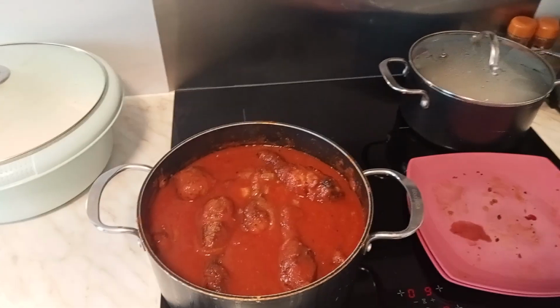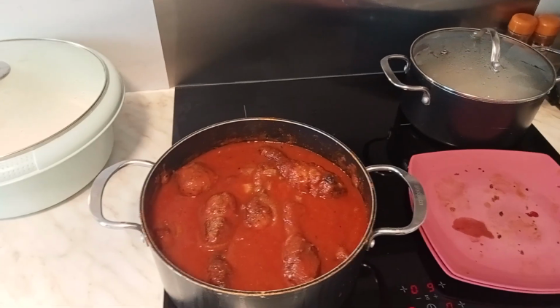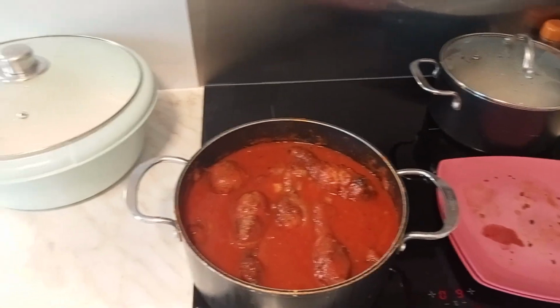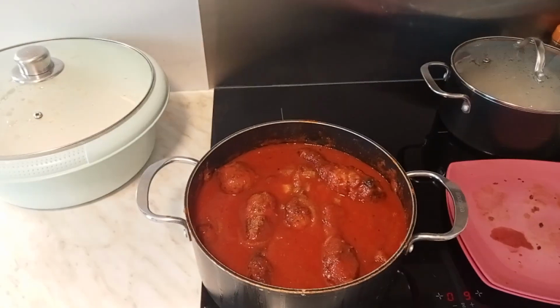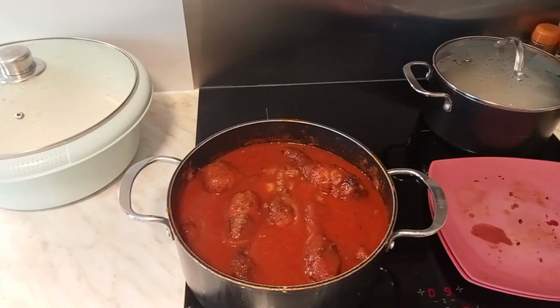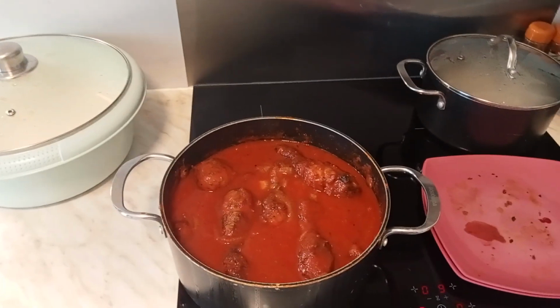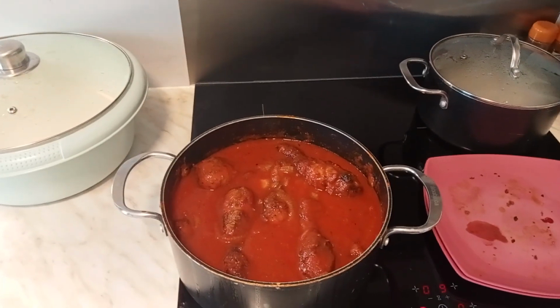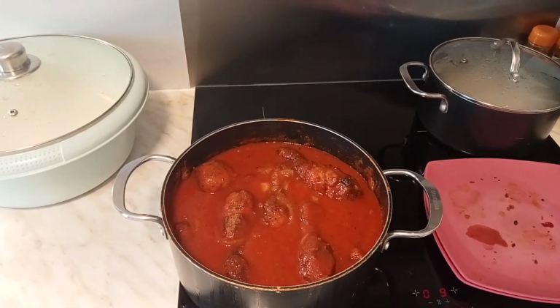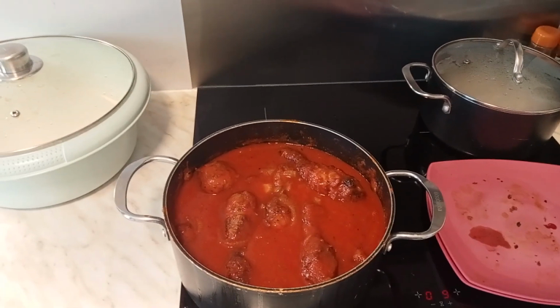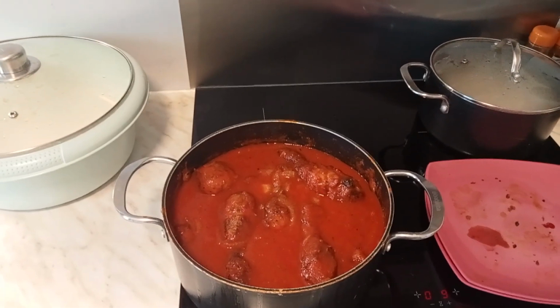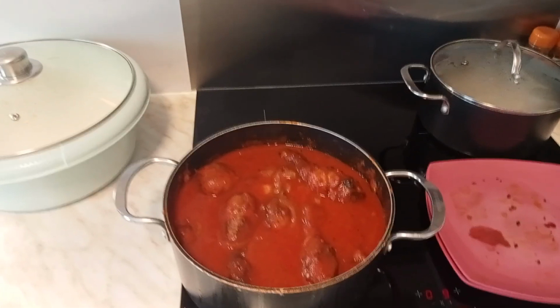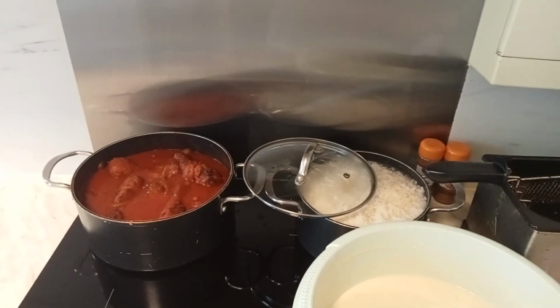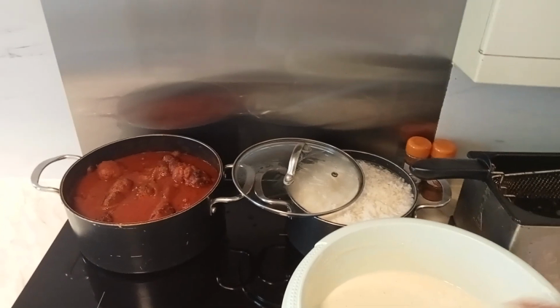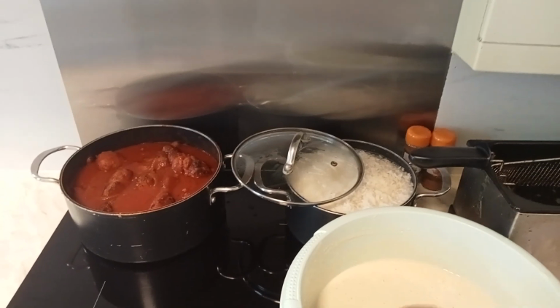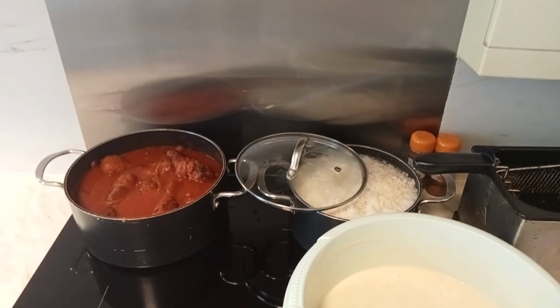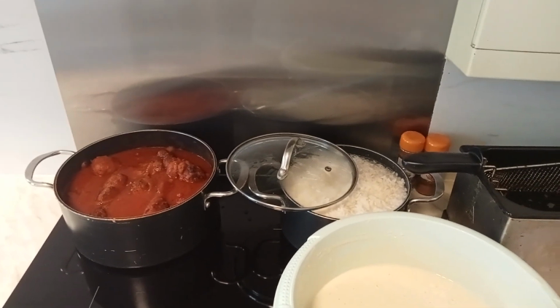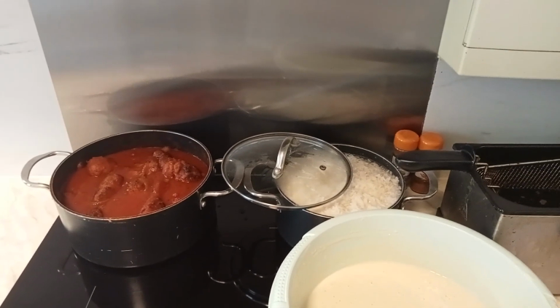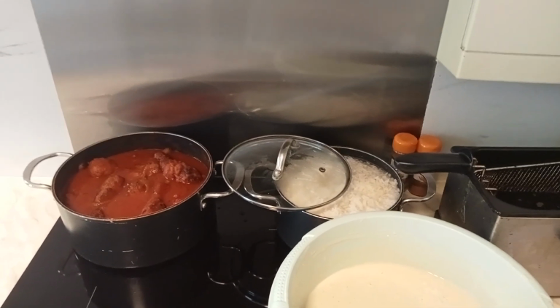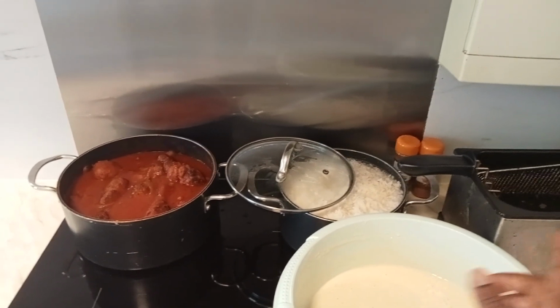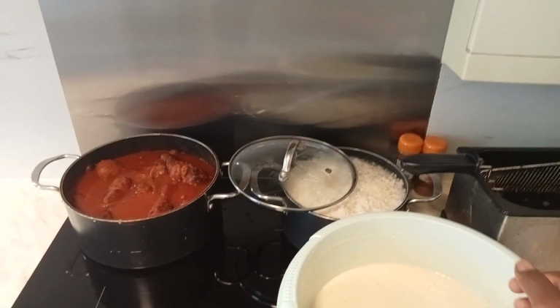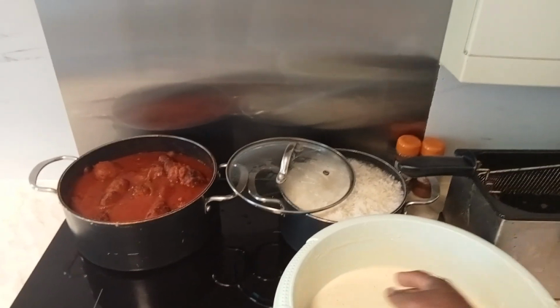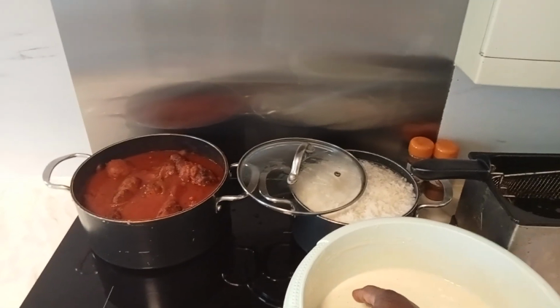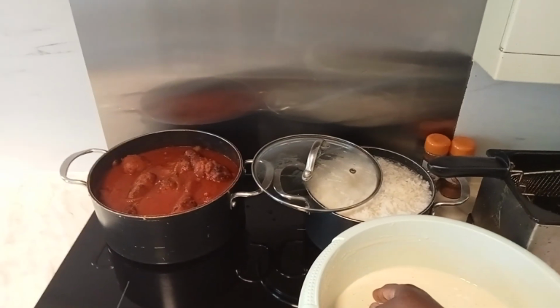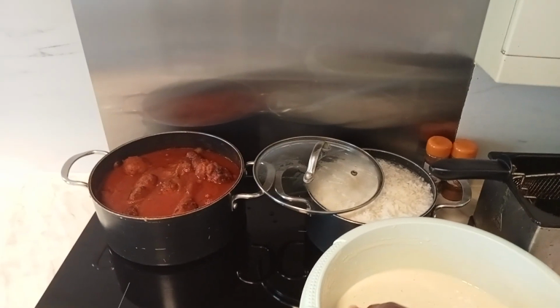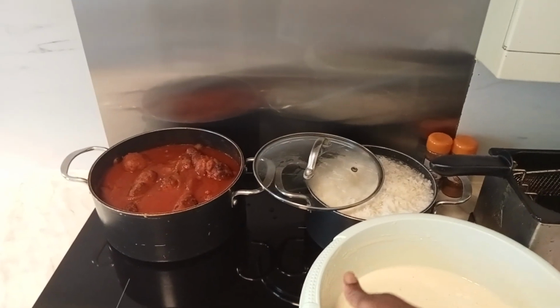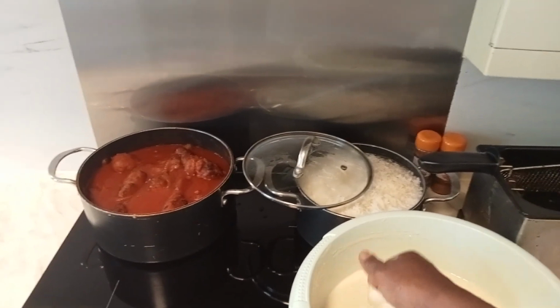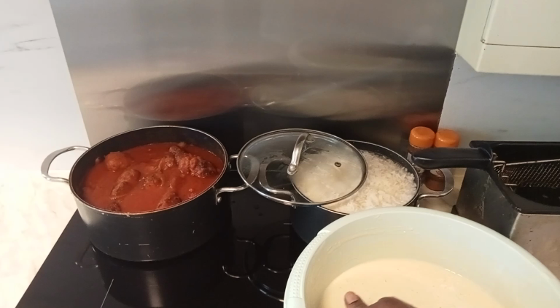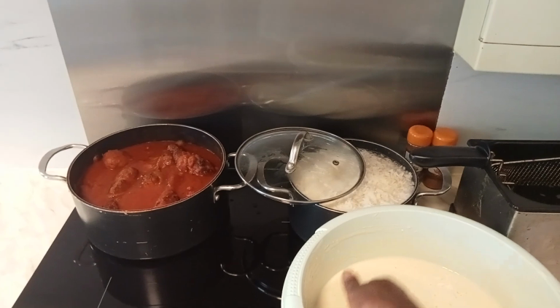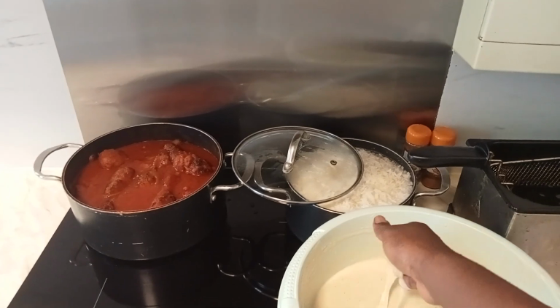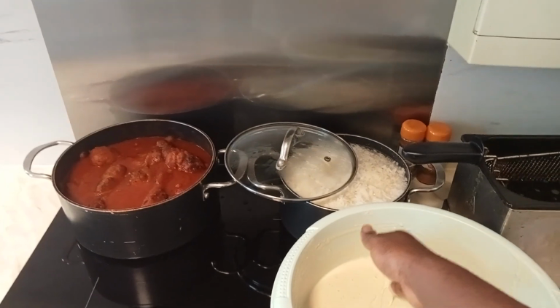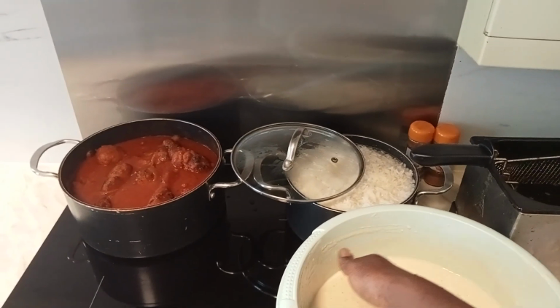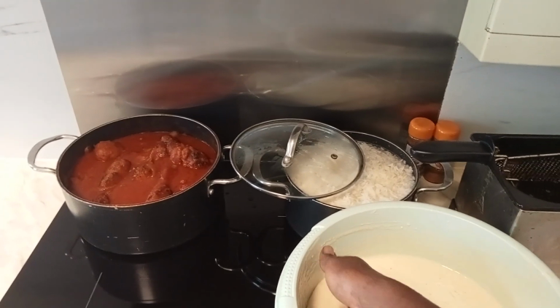We are using an oil fryer for the buff buff. Let me take it out and set up to fry.